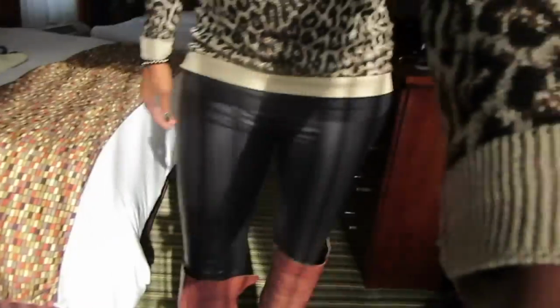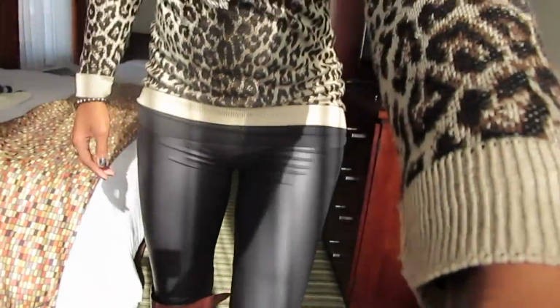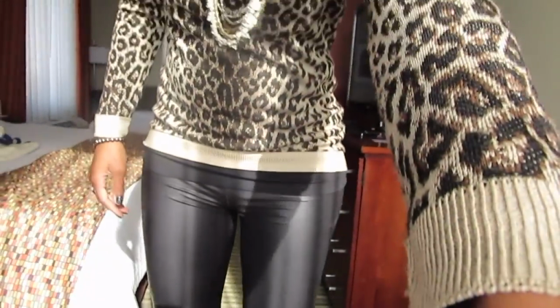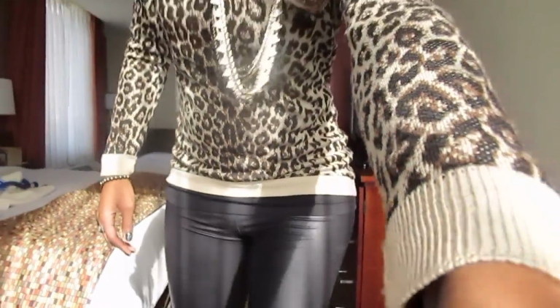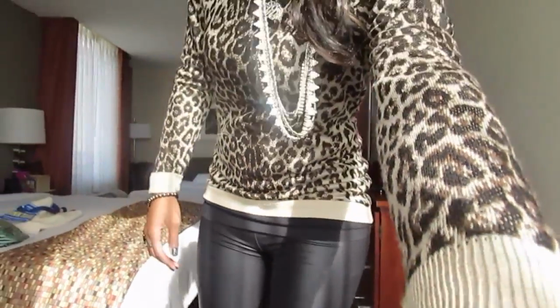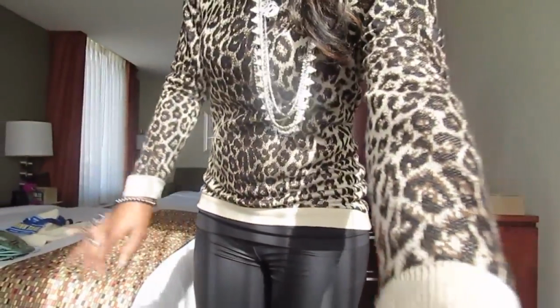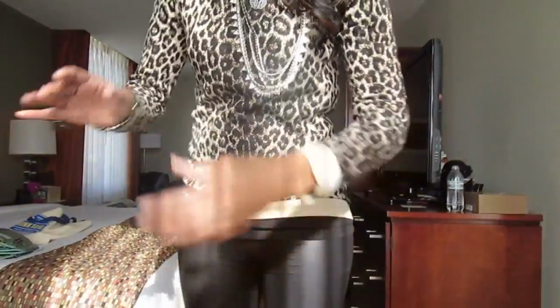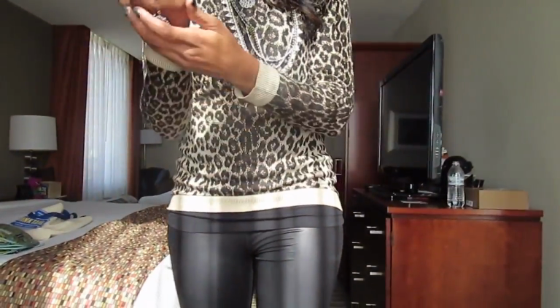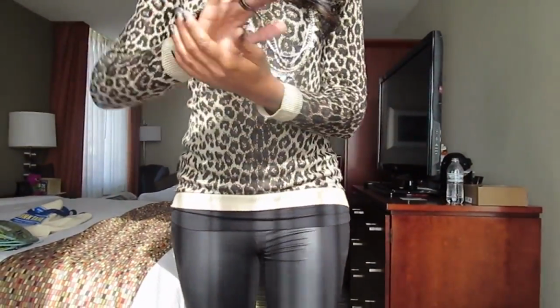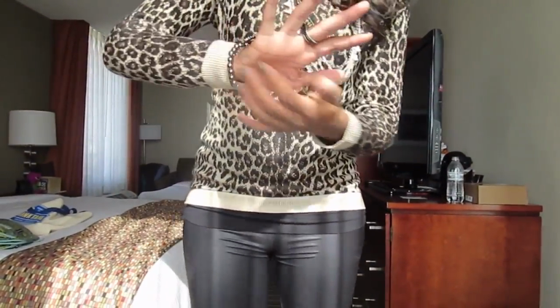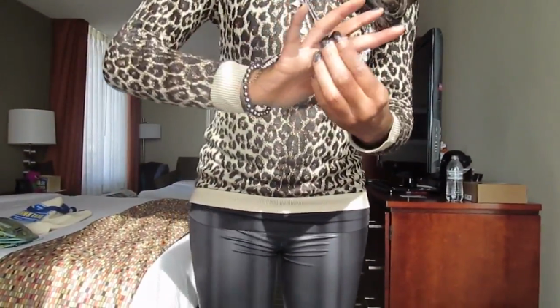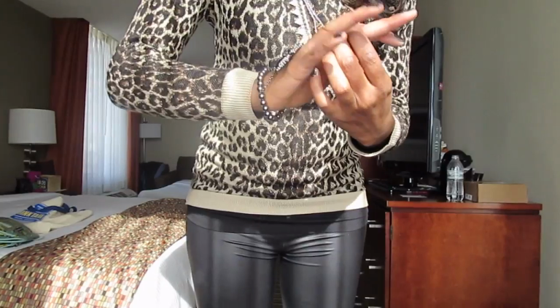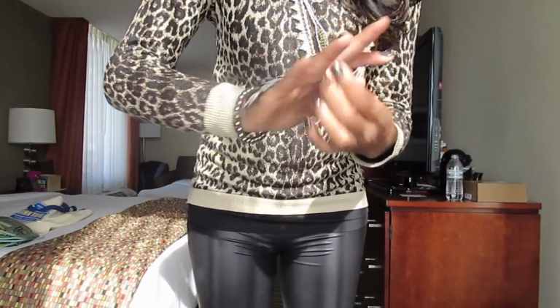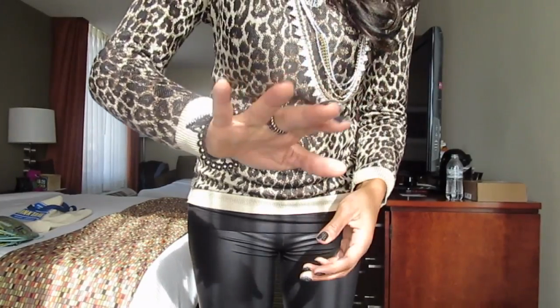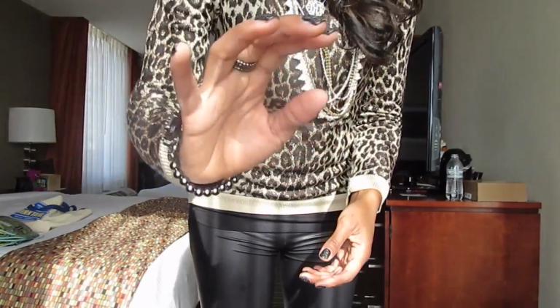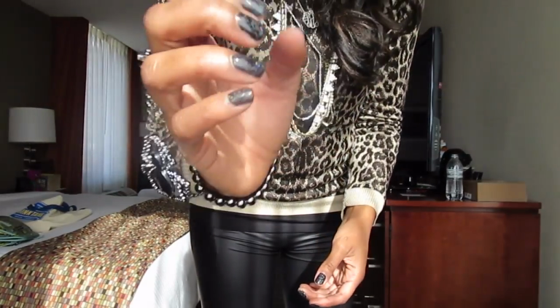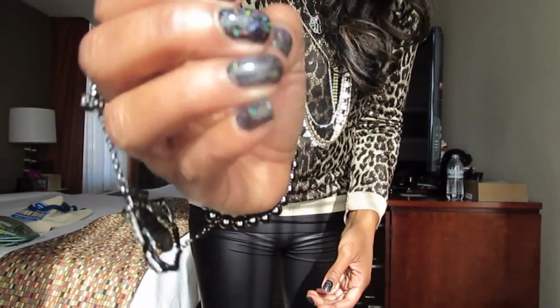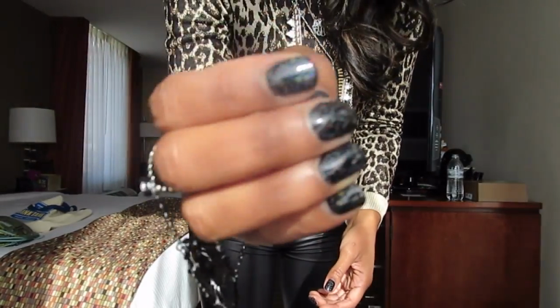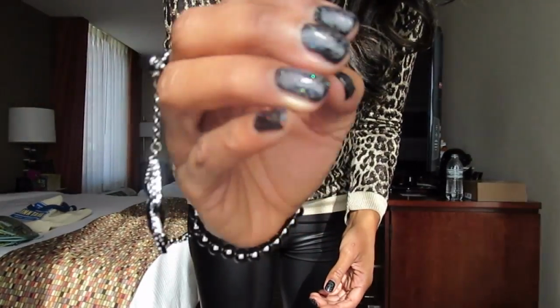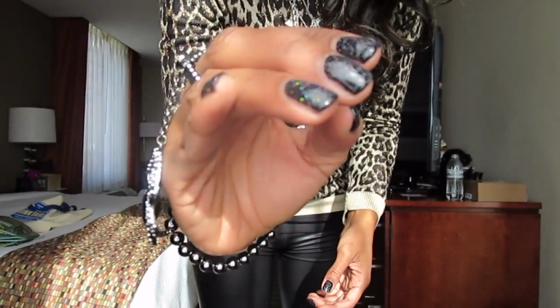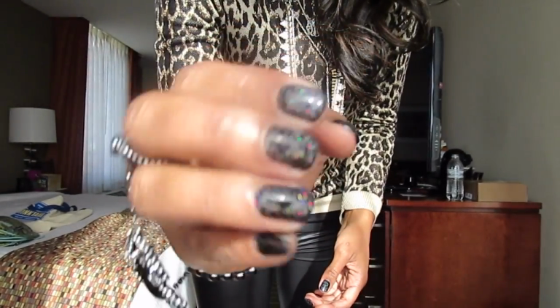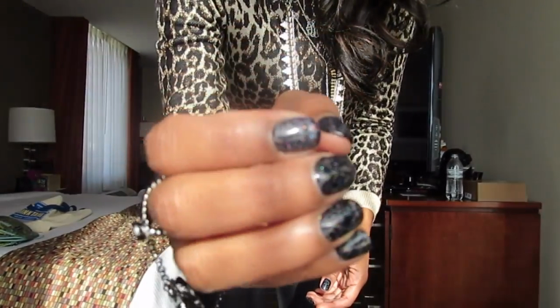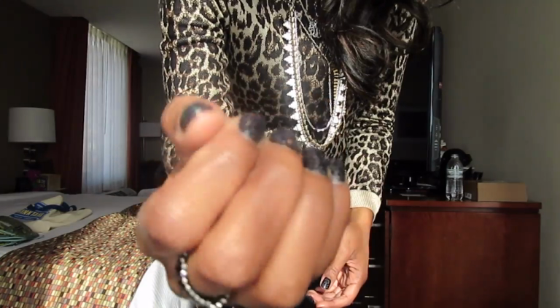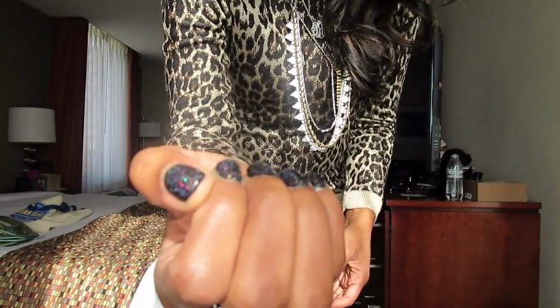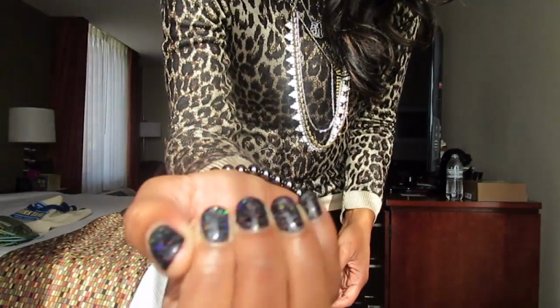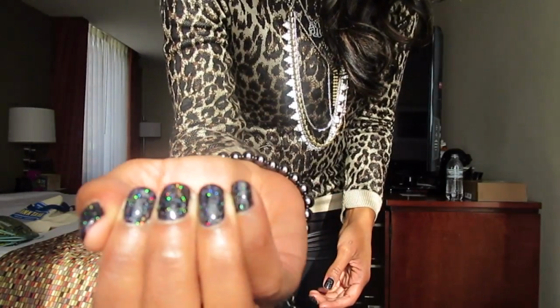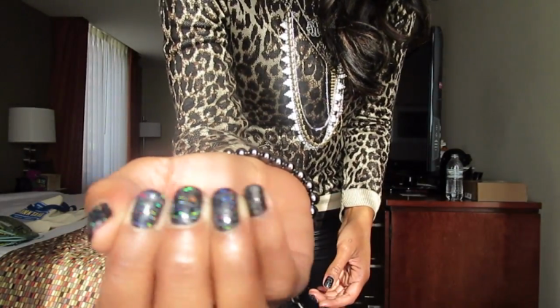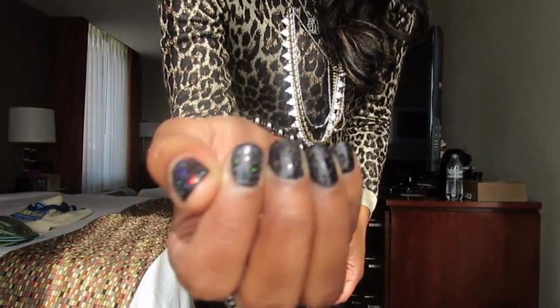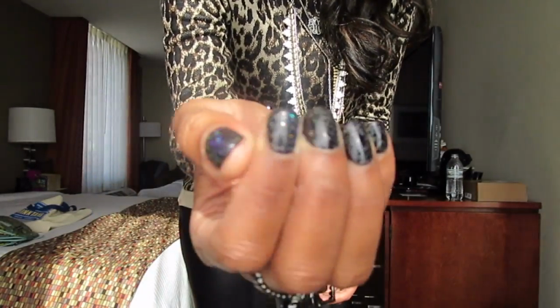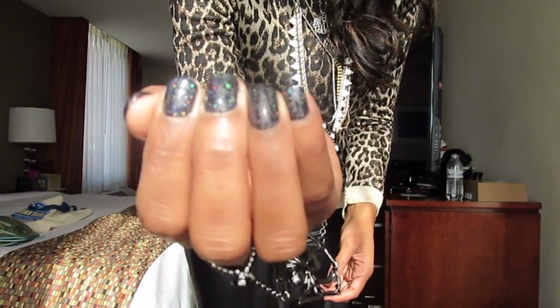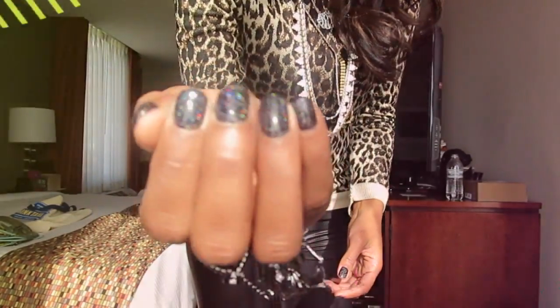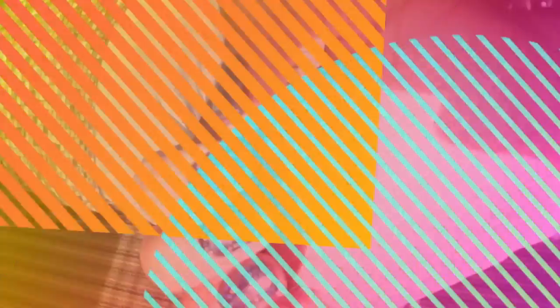I'll do a close-up of my jewelry. You should see my nails too — I'm wearing black nail polish with a fairy dust glitter on top of it.